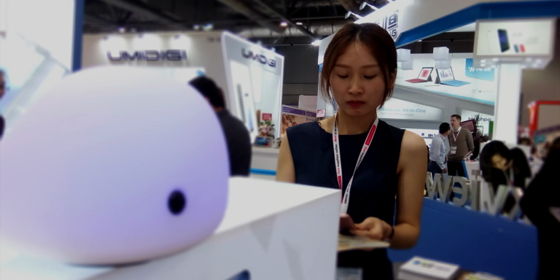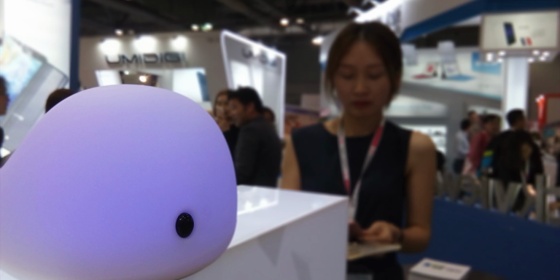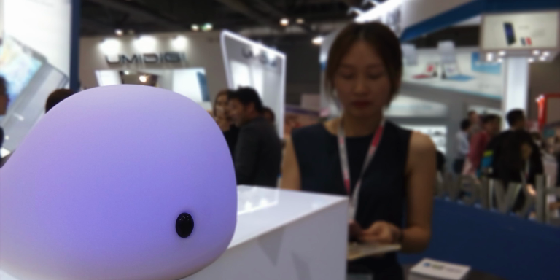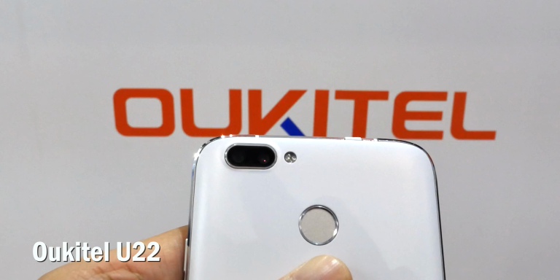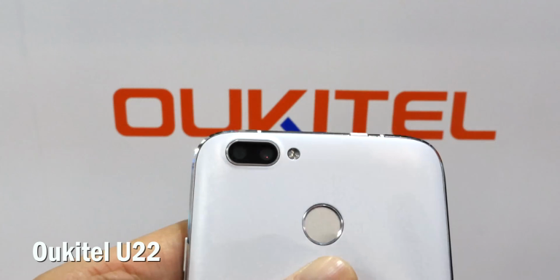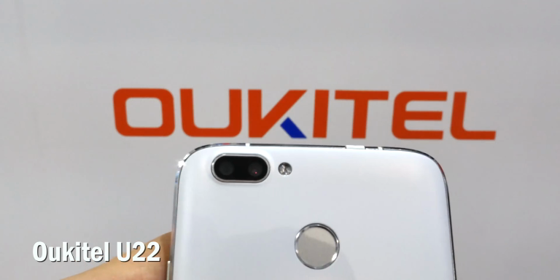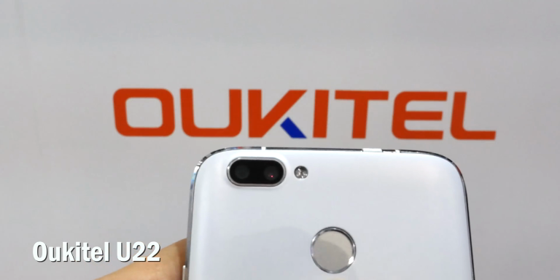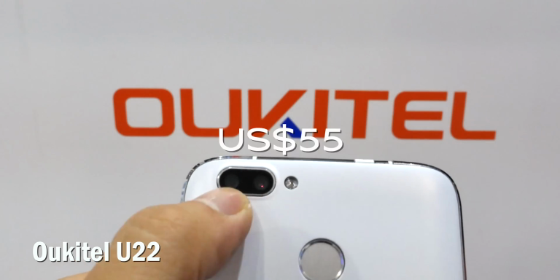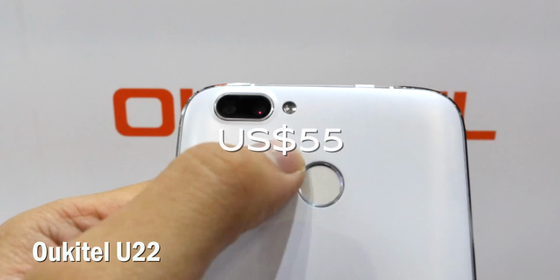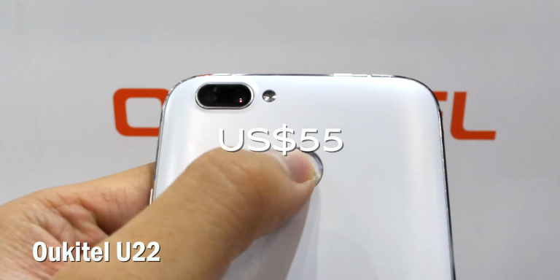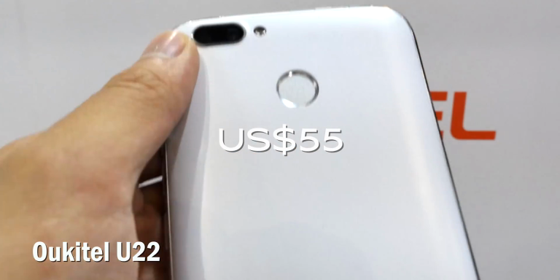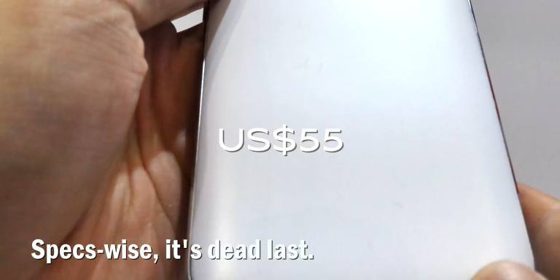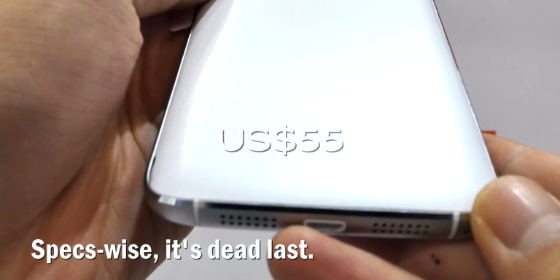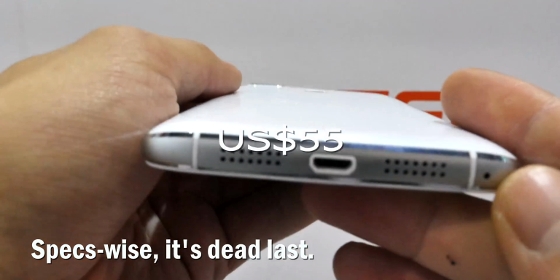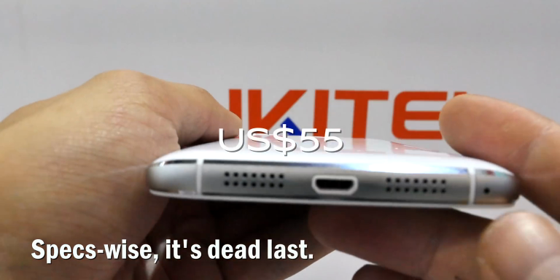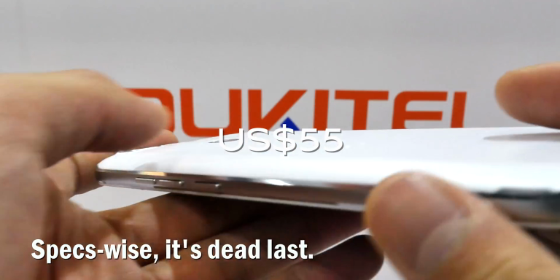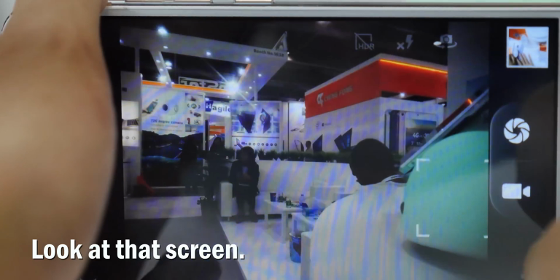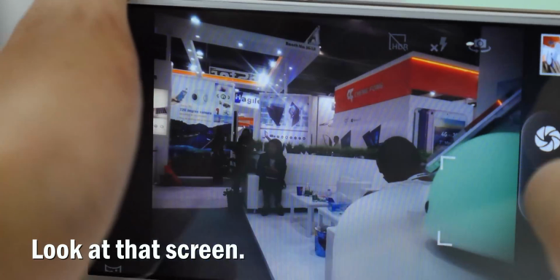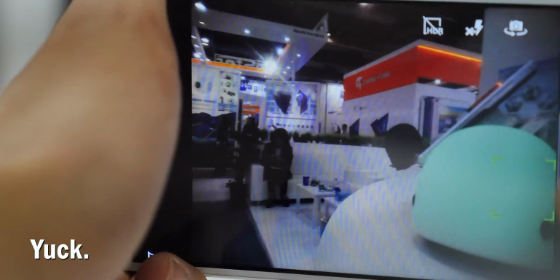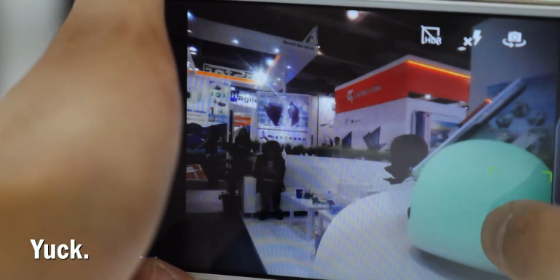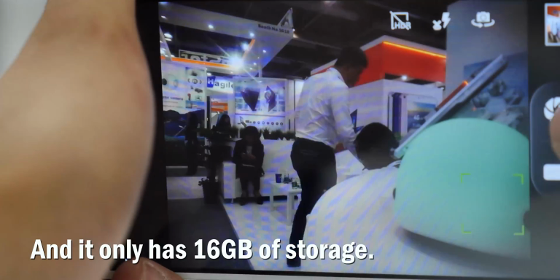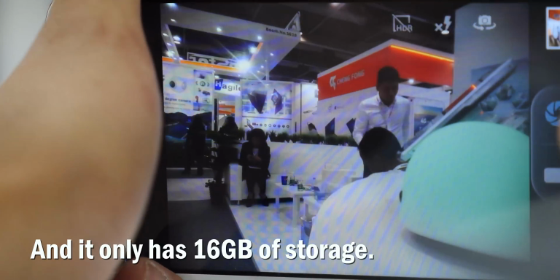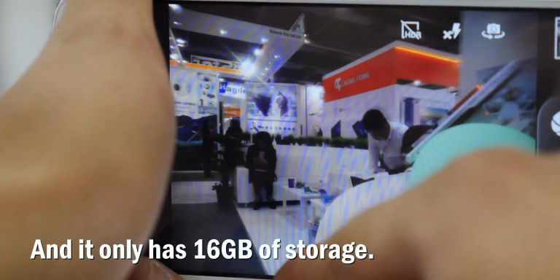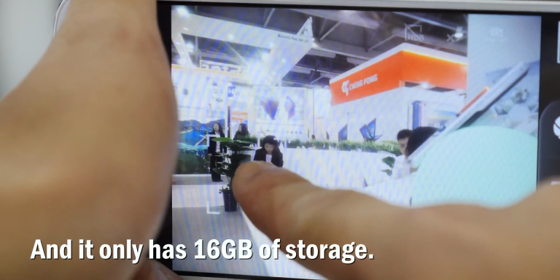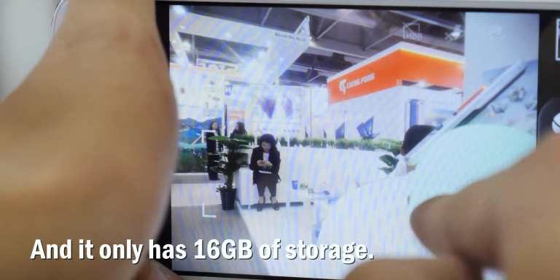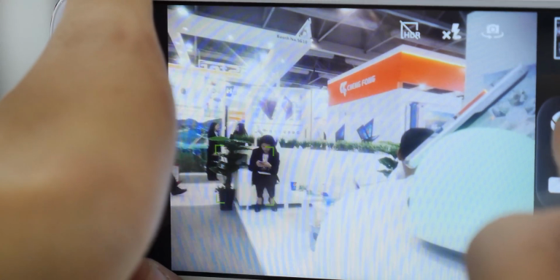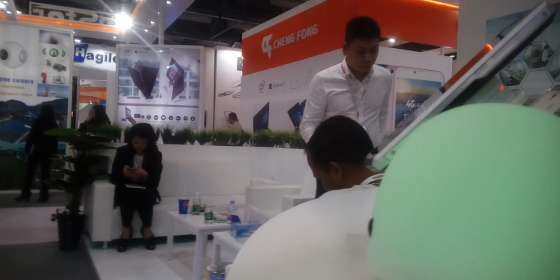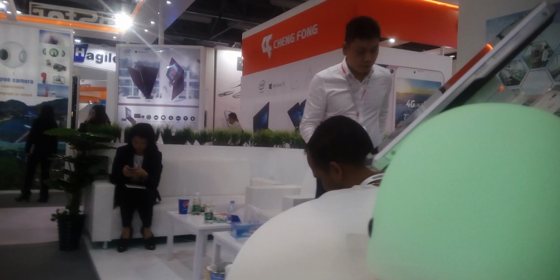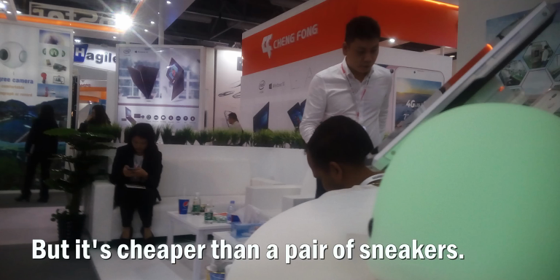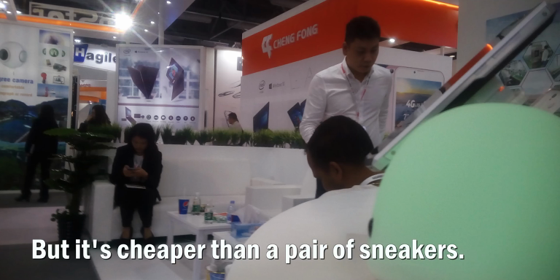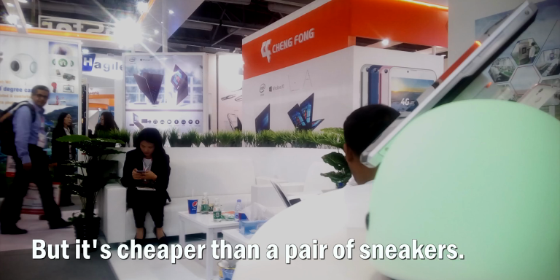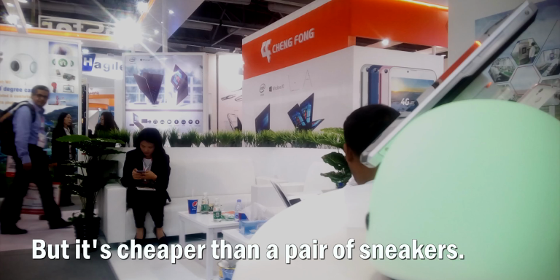Finally, we have the Okutel U22, which is selling for $55, but specs wise it's dead last. Look at that screen — yuck. And it only has 16 gigabytes of storage, but it's cheaper than a pair of sneakers.